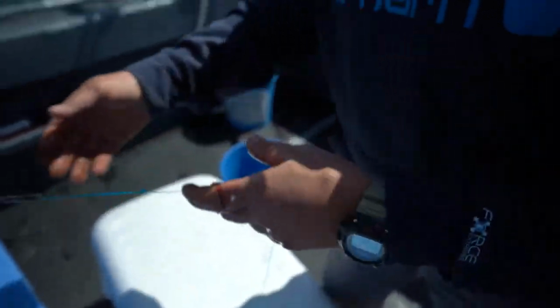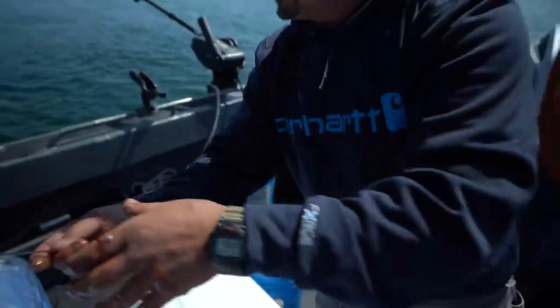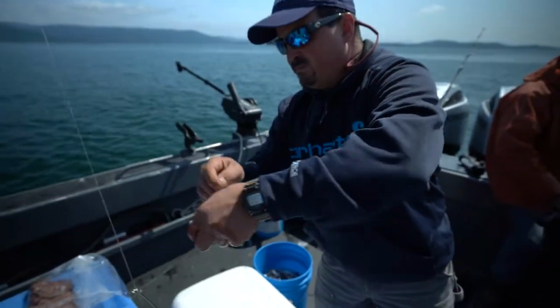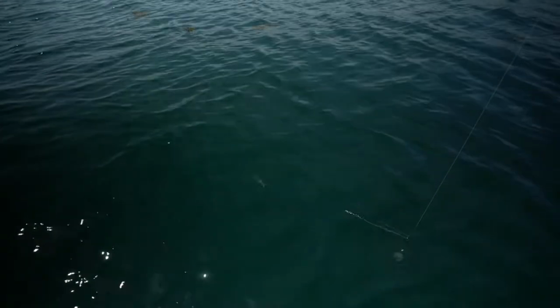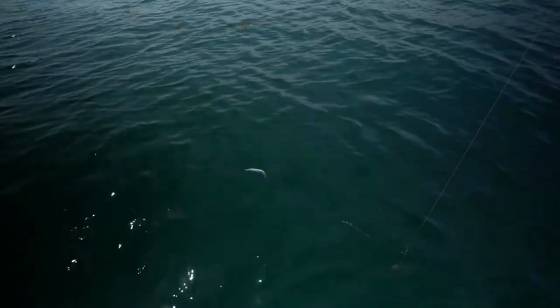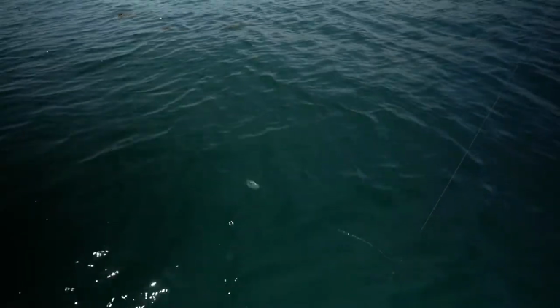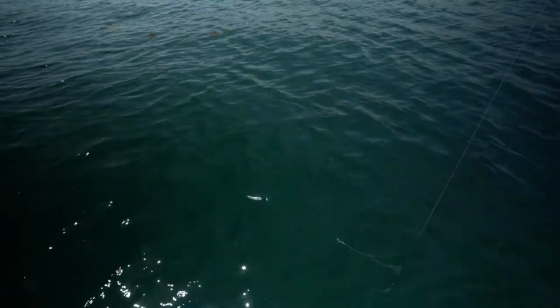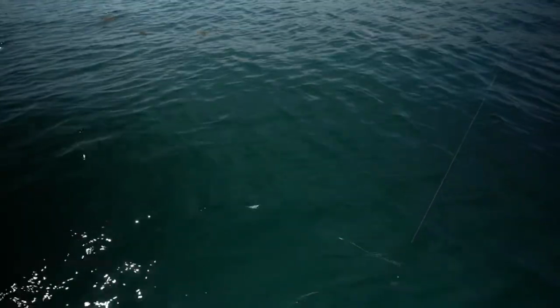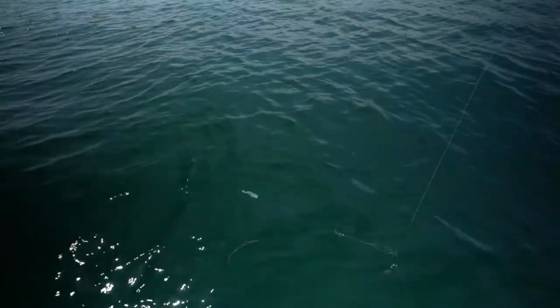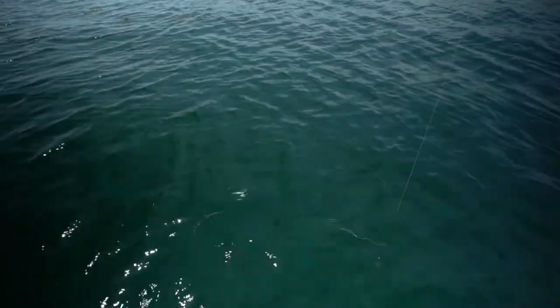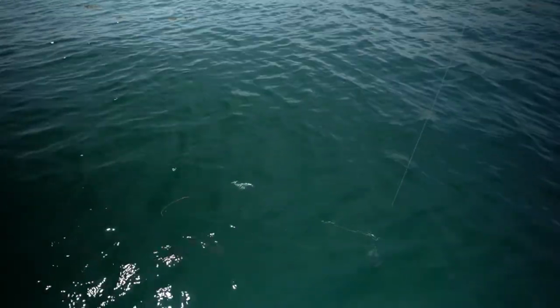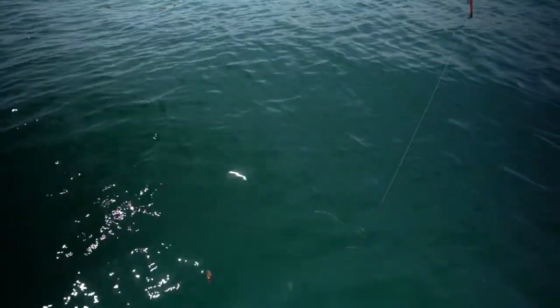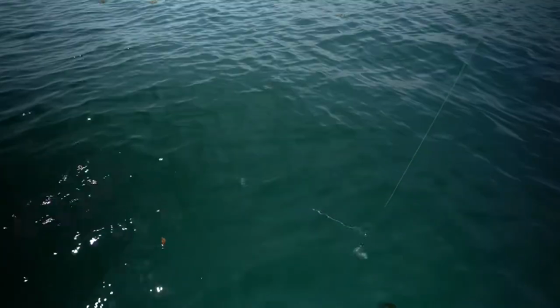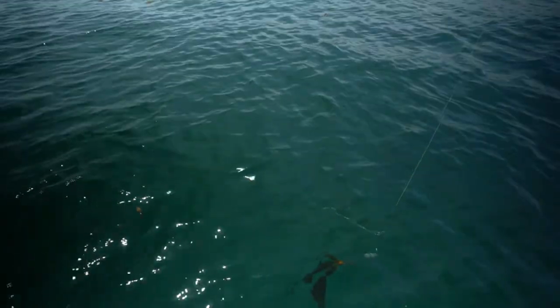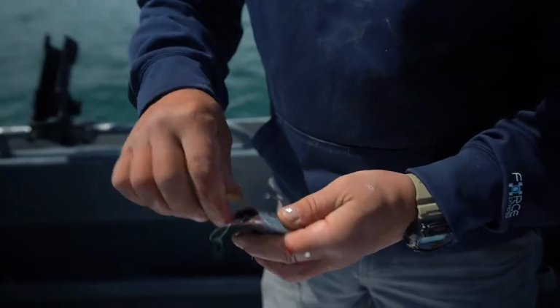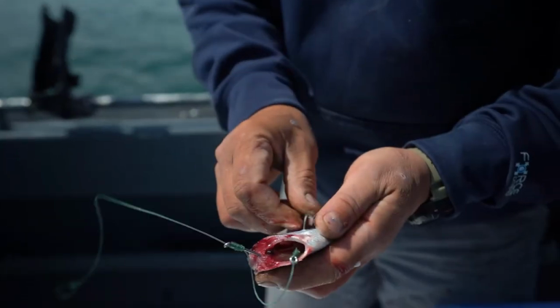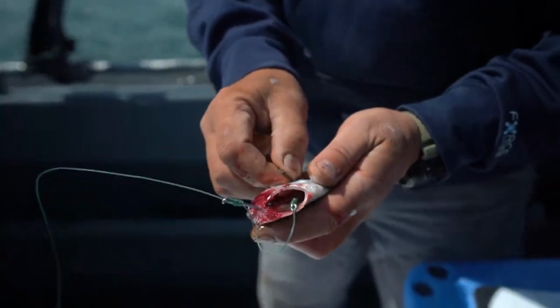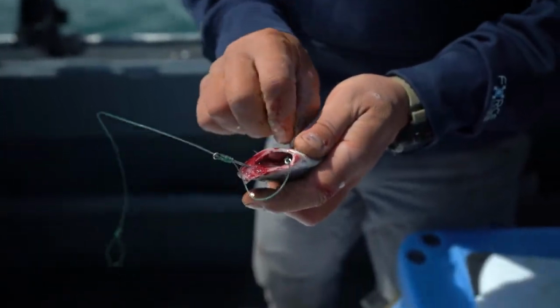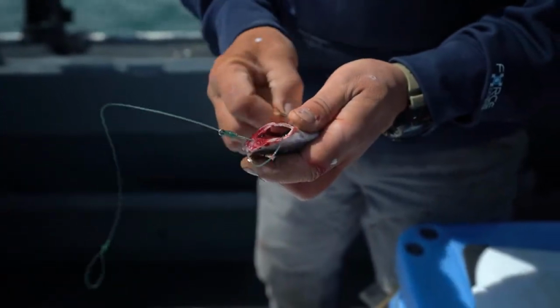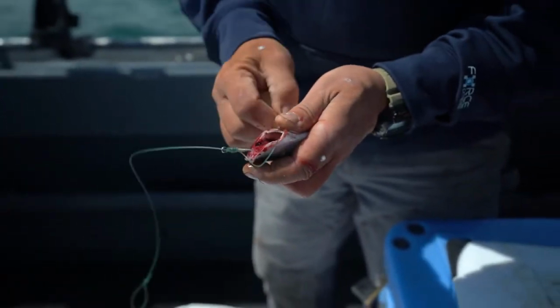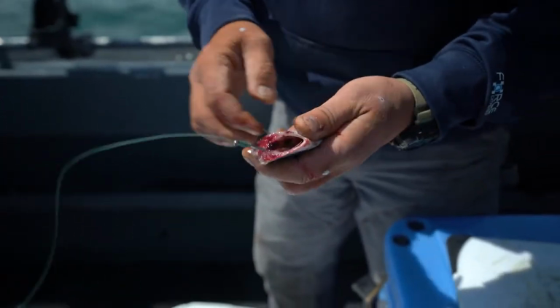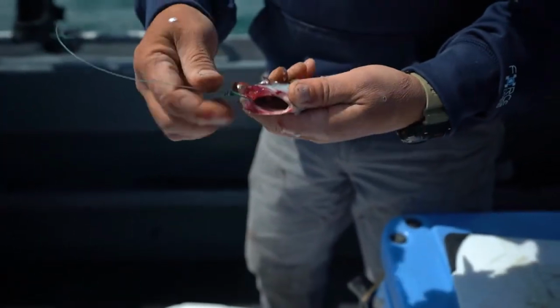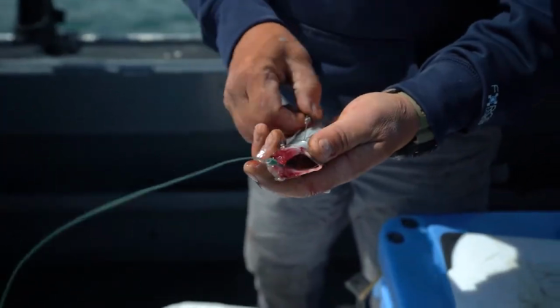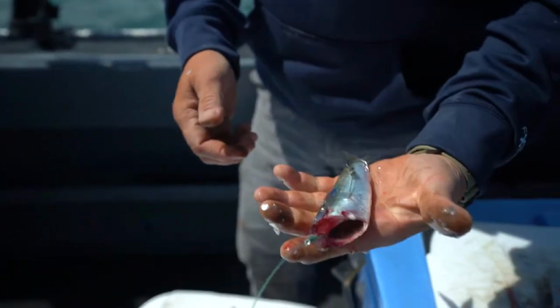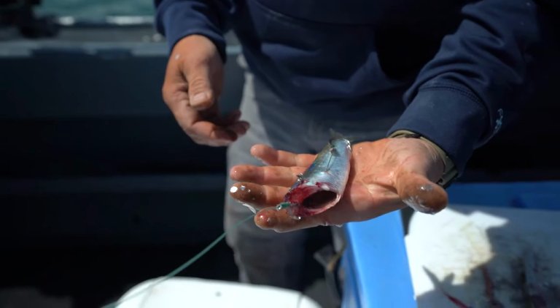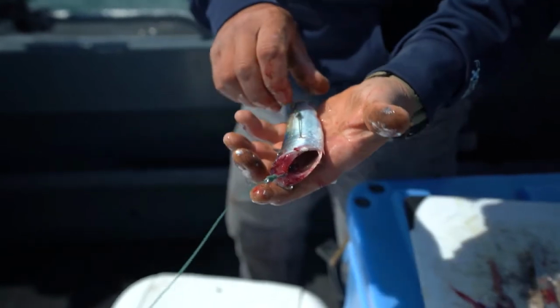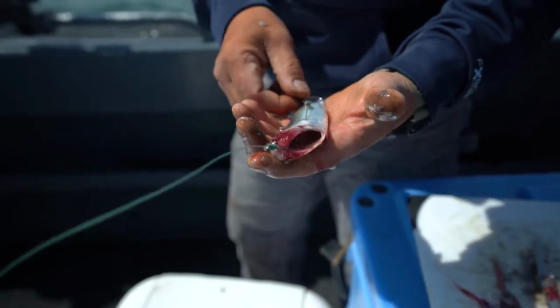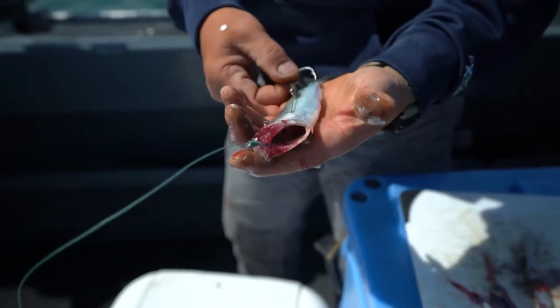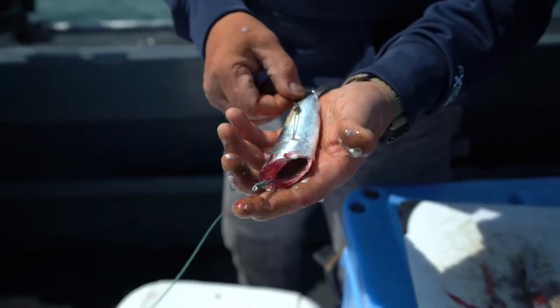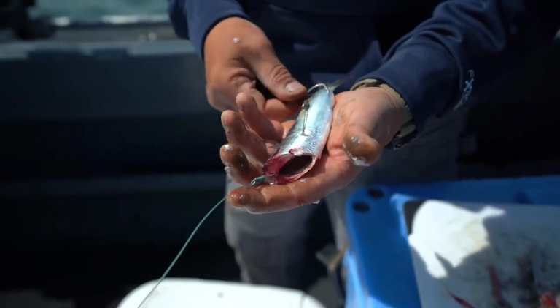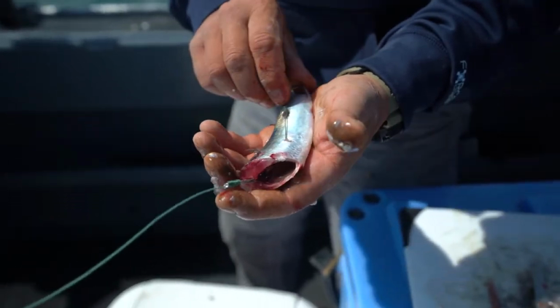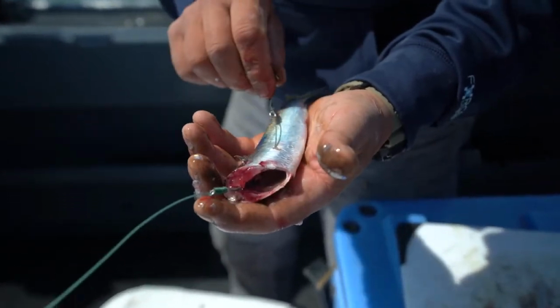What you want it to do is have a nice tight spin when you let it down in the water — just like that. This hook should be right back by the tail, just free spinning.